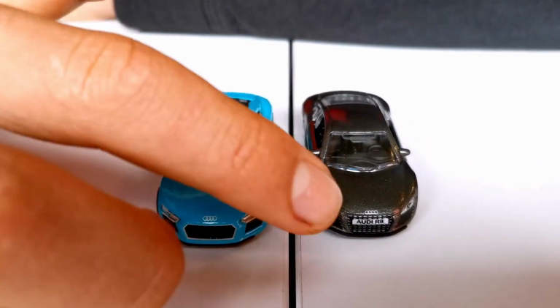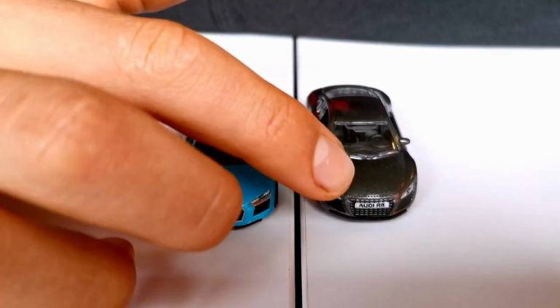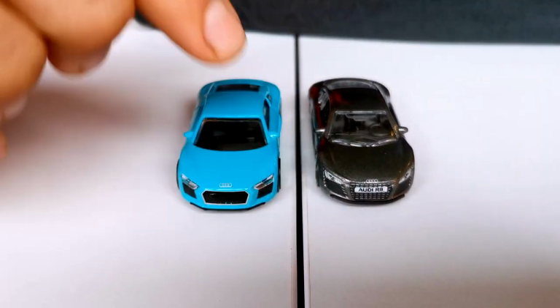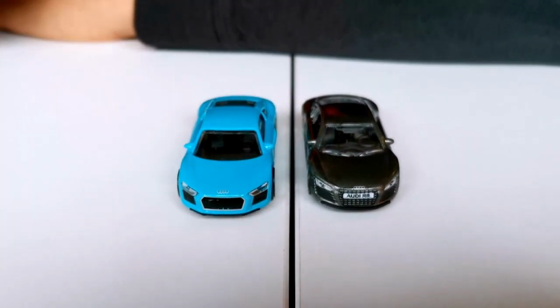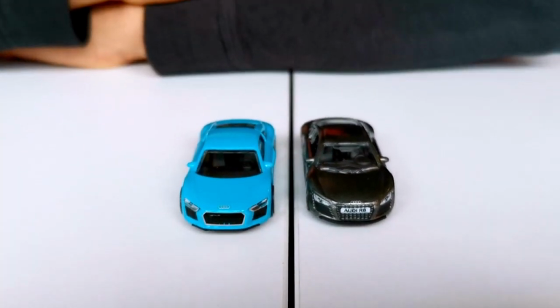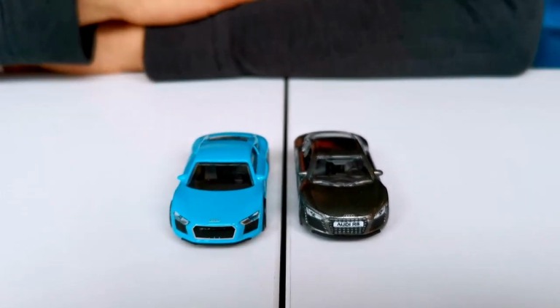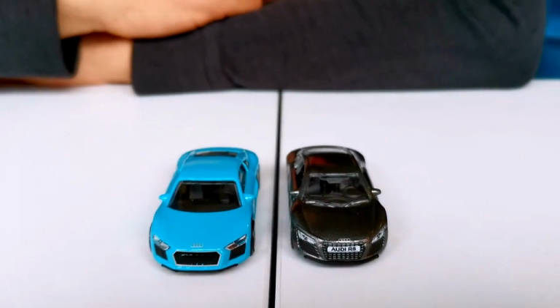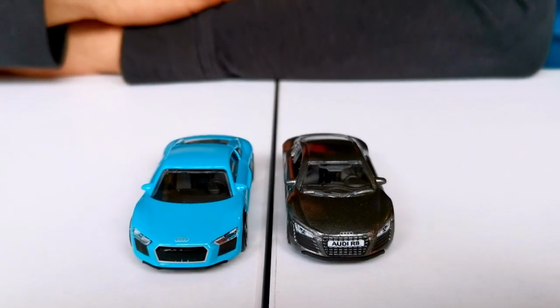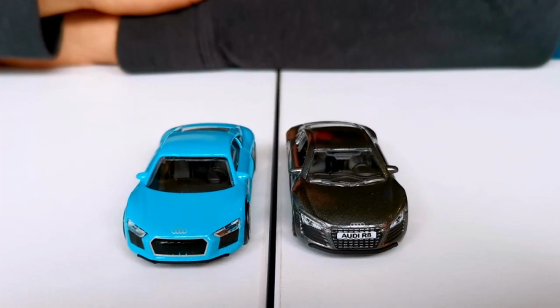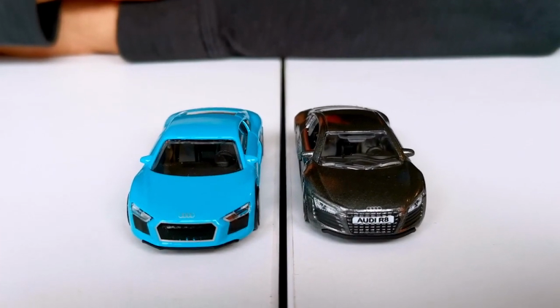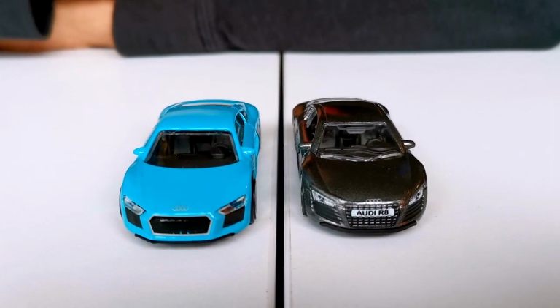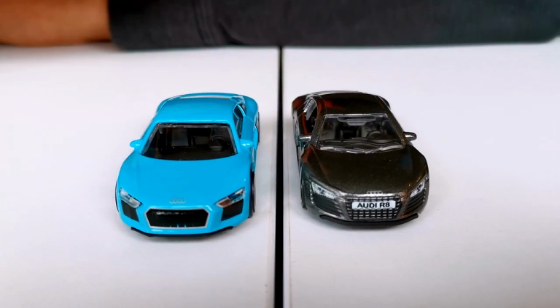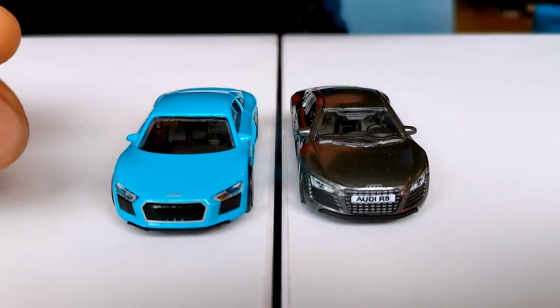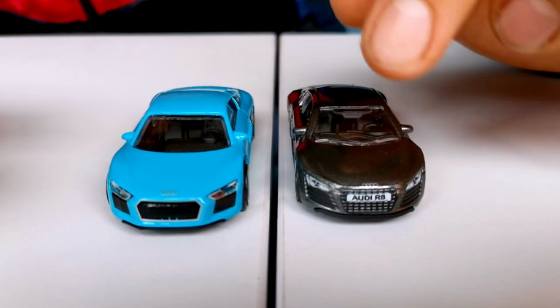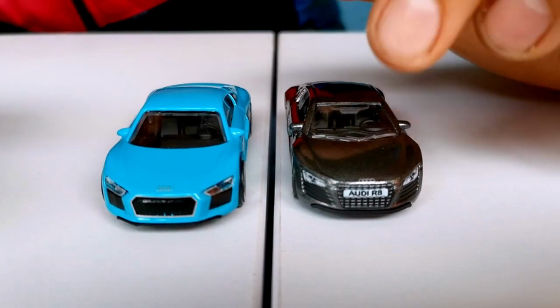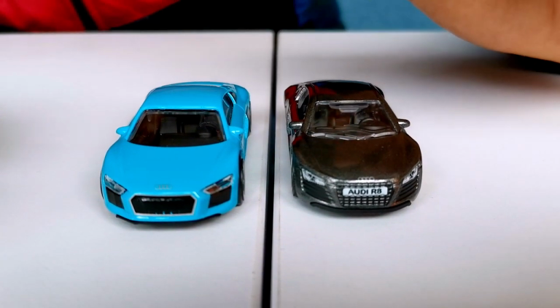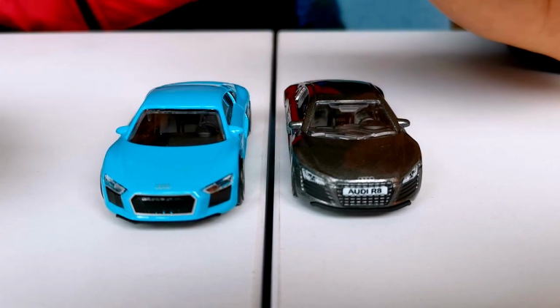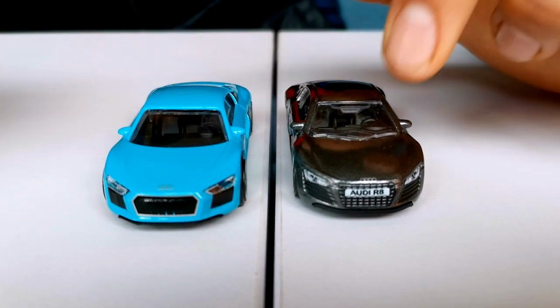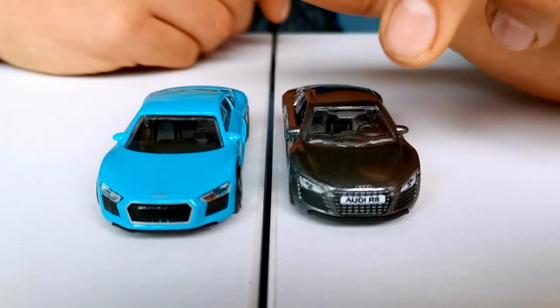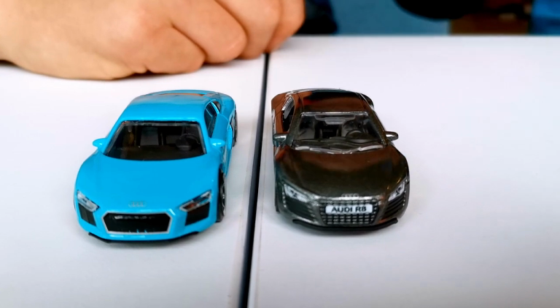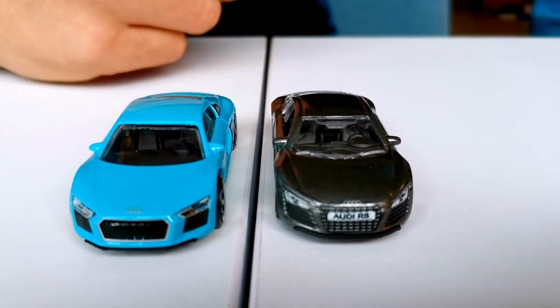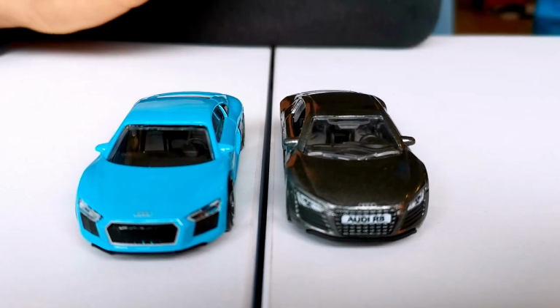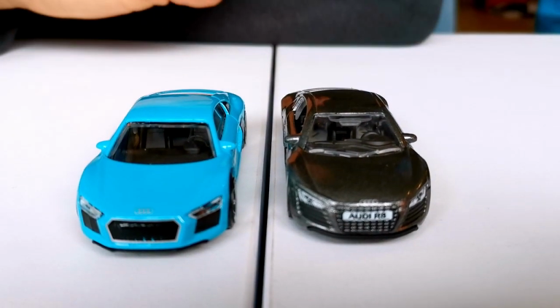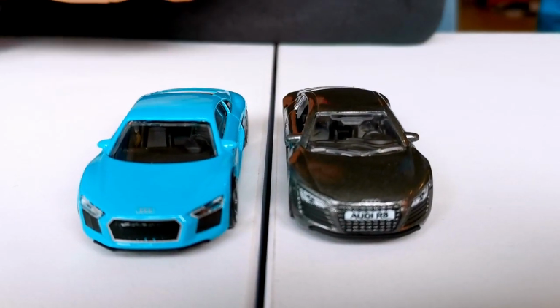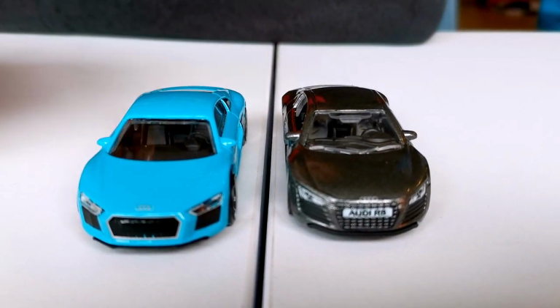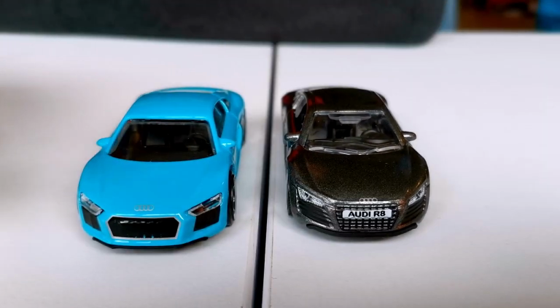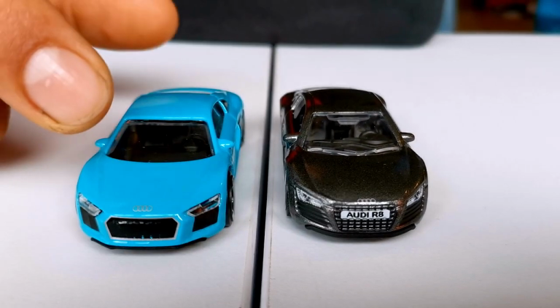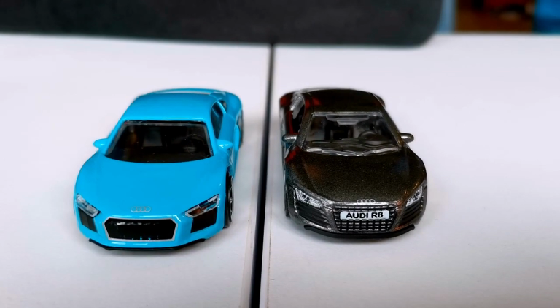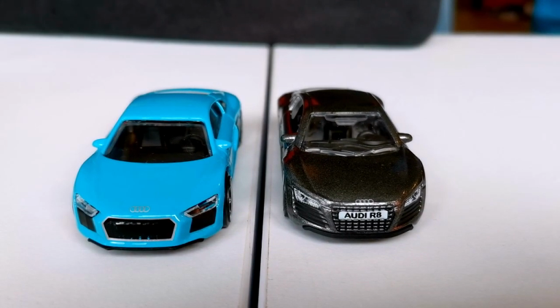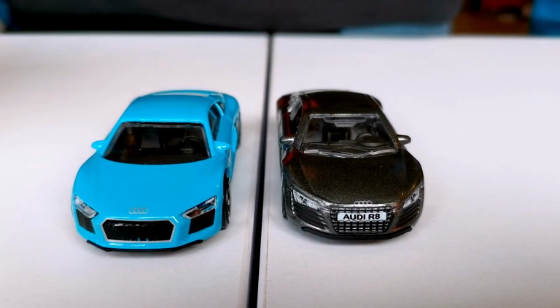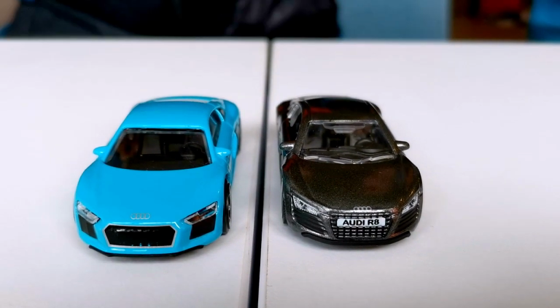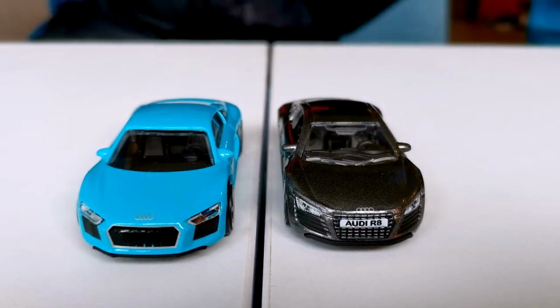The Matchbox has a nice Audi R8 number plate, which I think is pretty cool. And the grille has slats on the Matchbox, which is better detailing than on the Mayorette, which is really good.